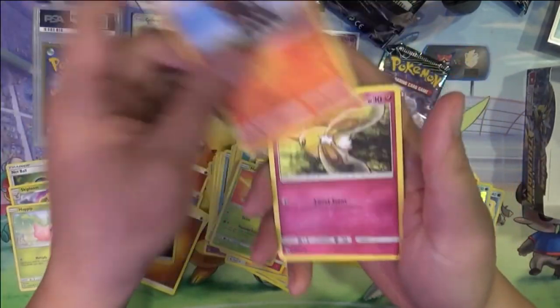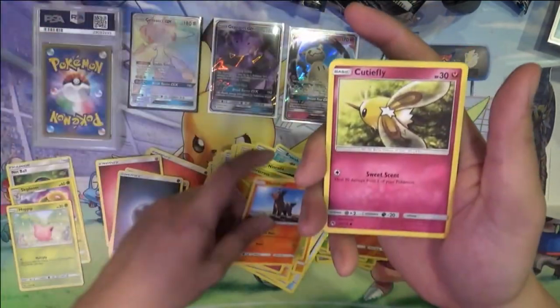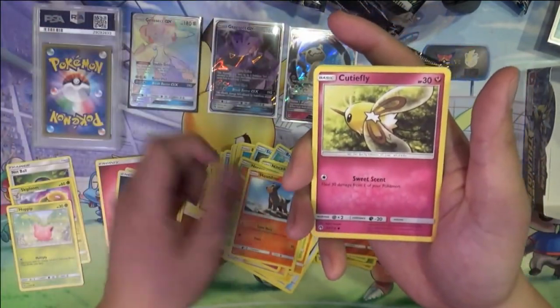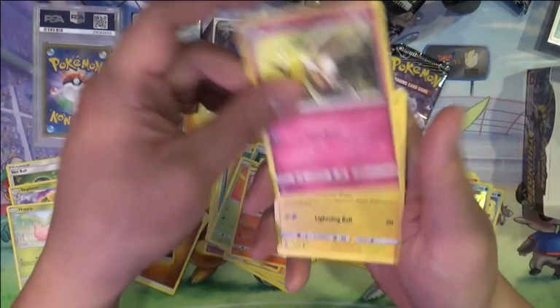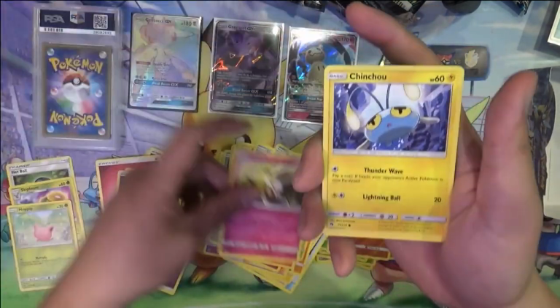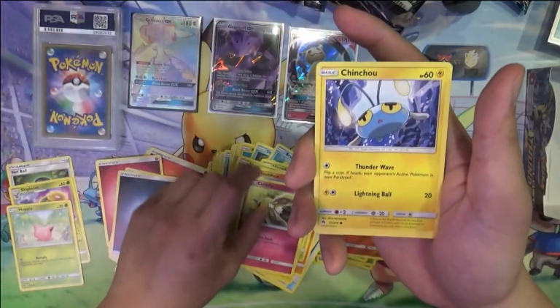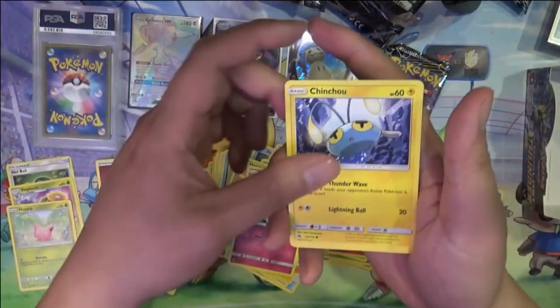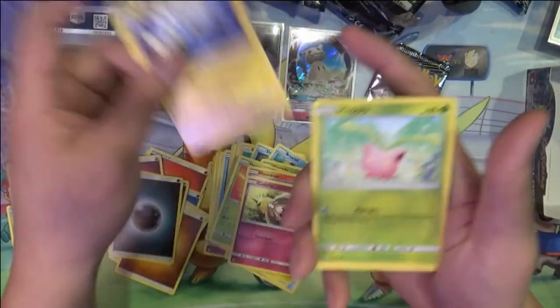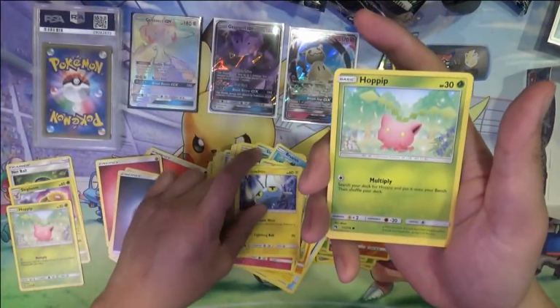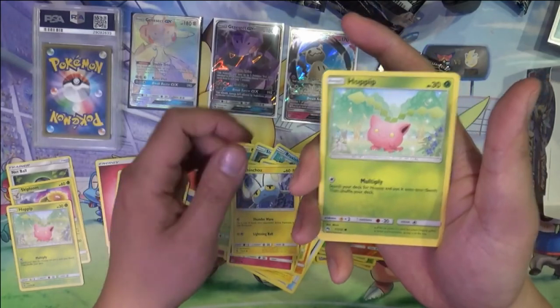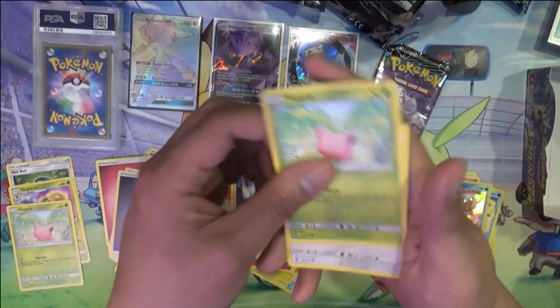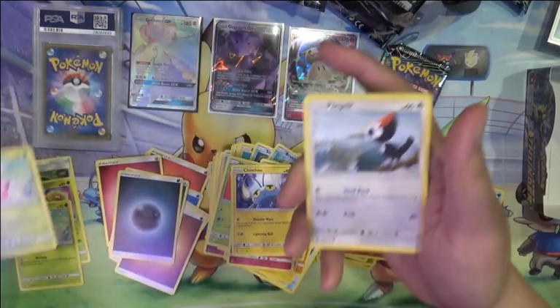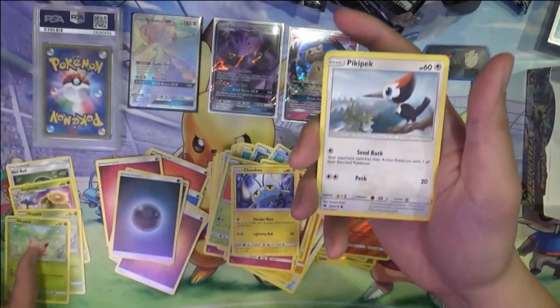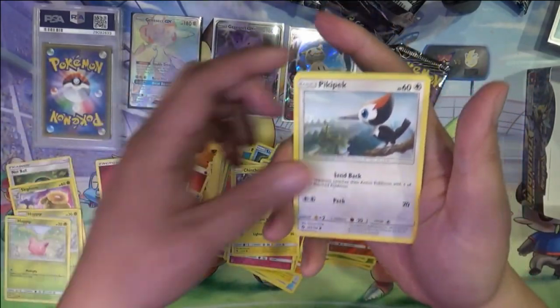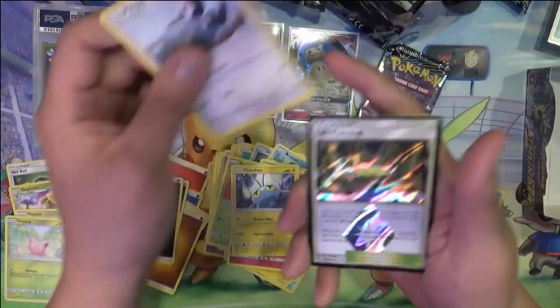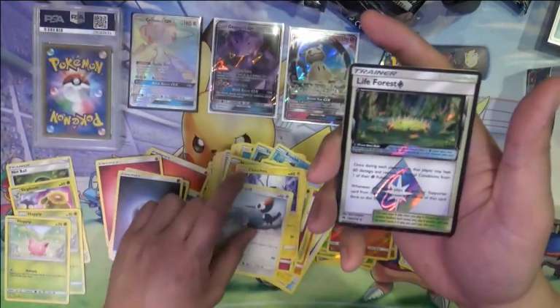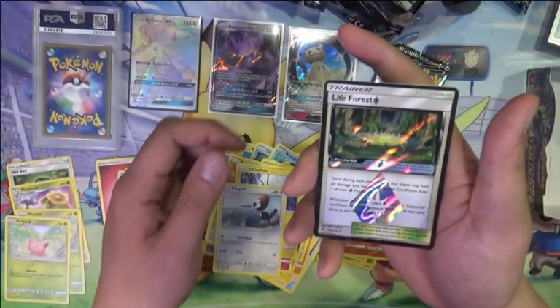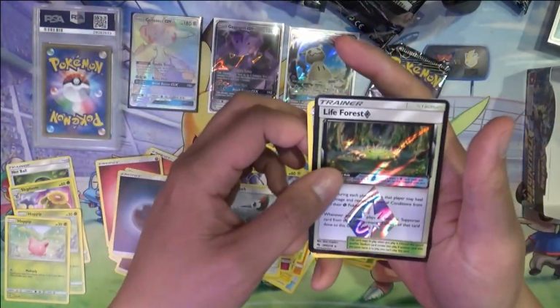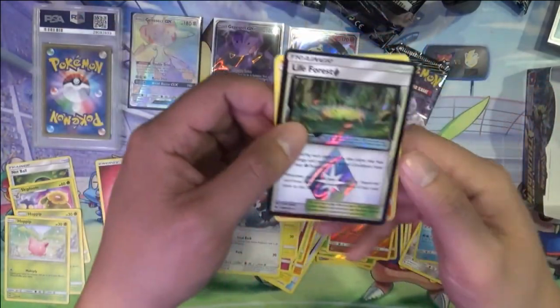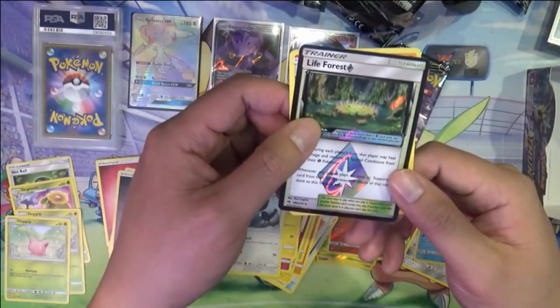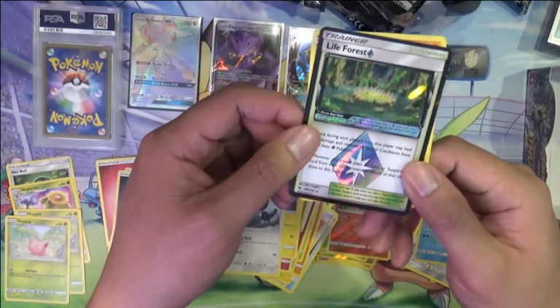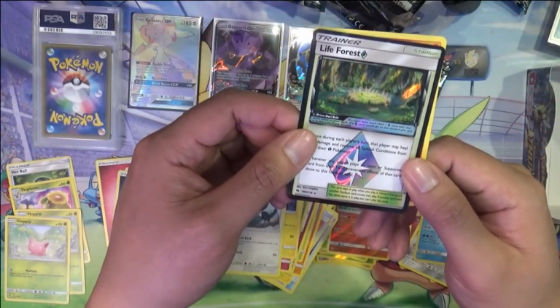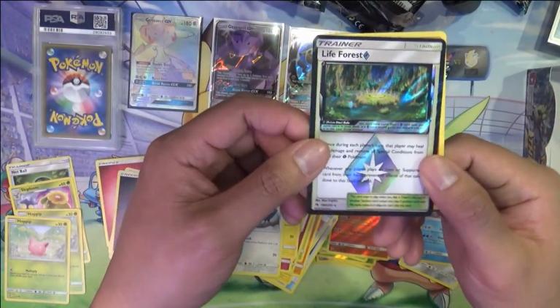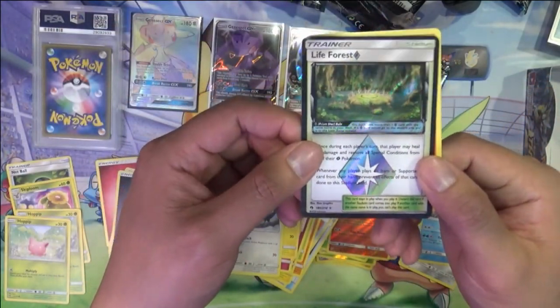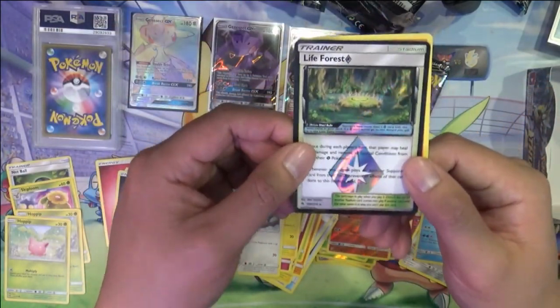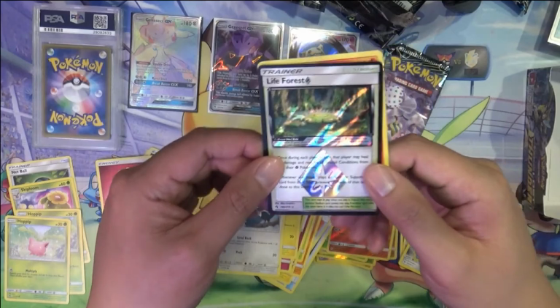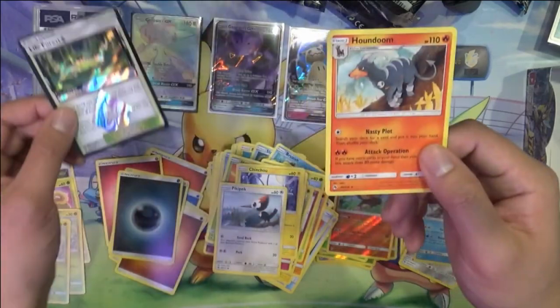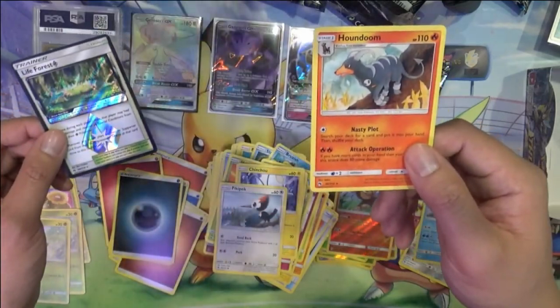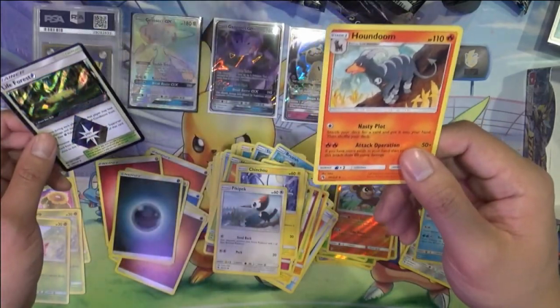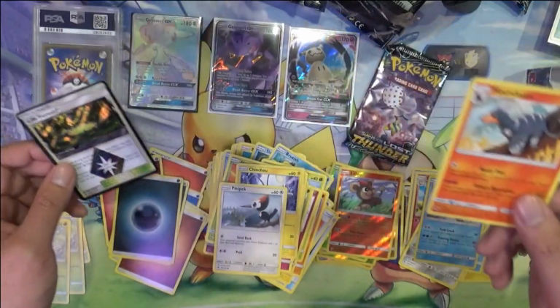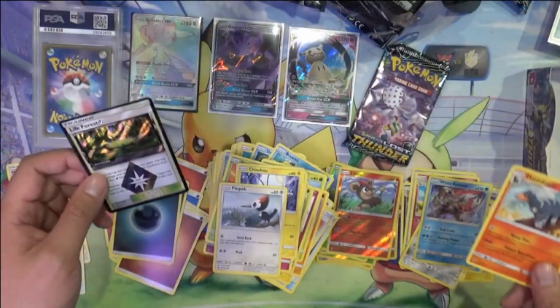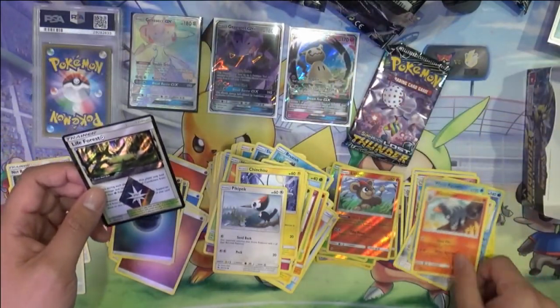Chinchou, Hoppip again. As long as we're not getting the crappy Hoppip Life Forest. And then a Houndoom.